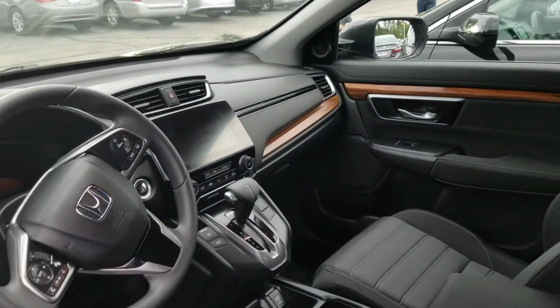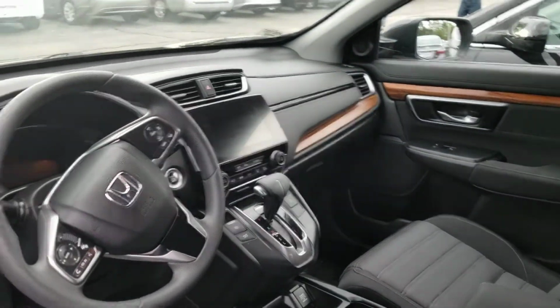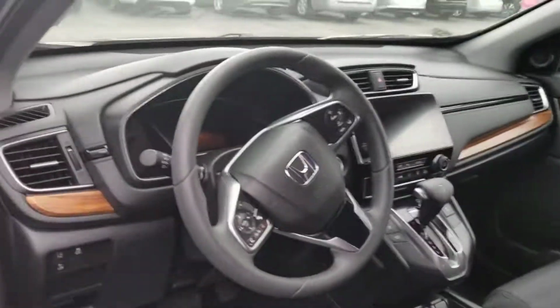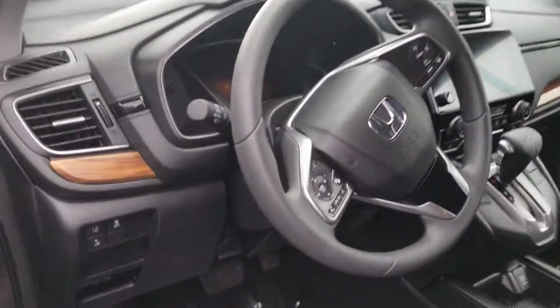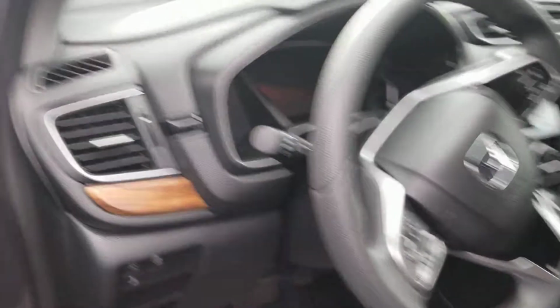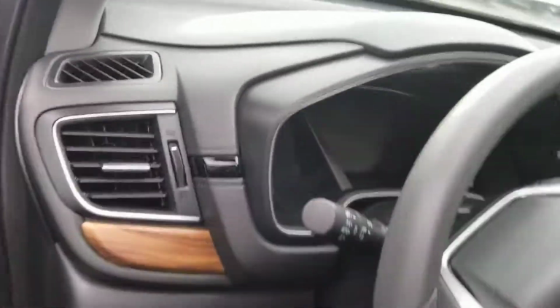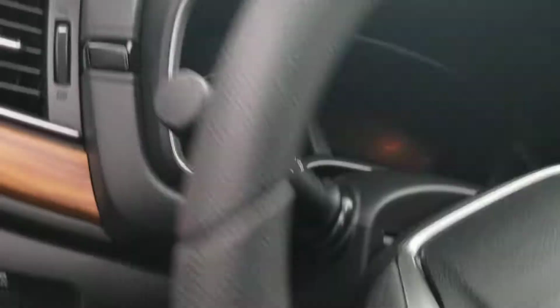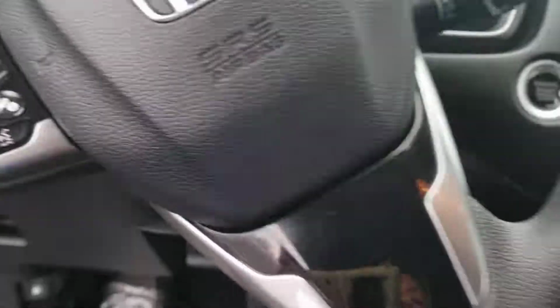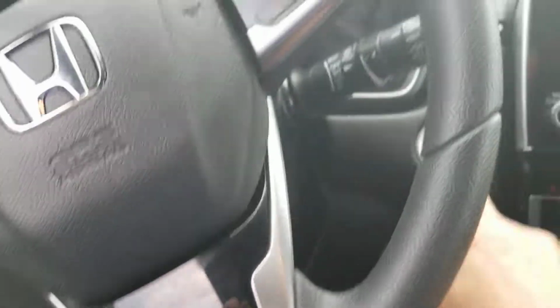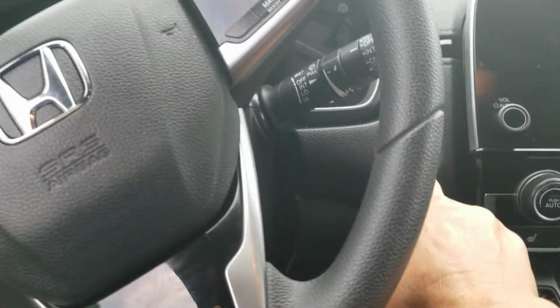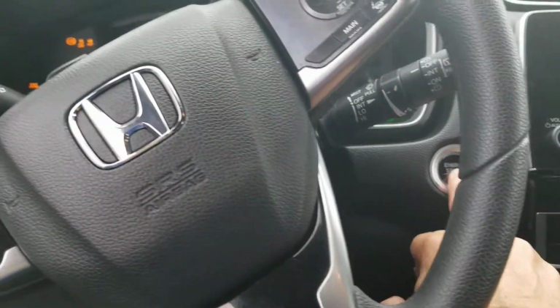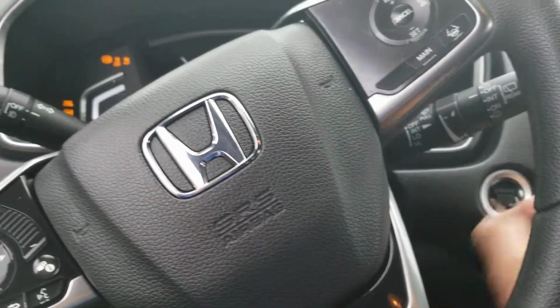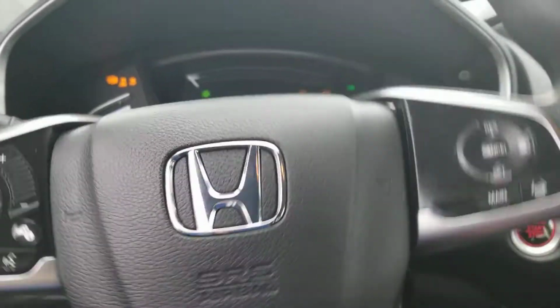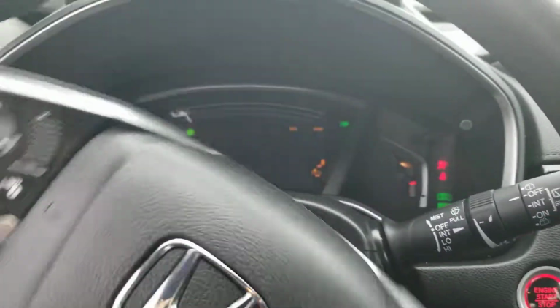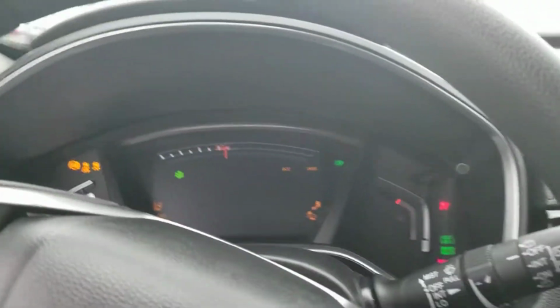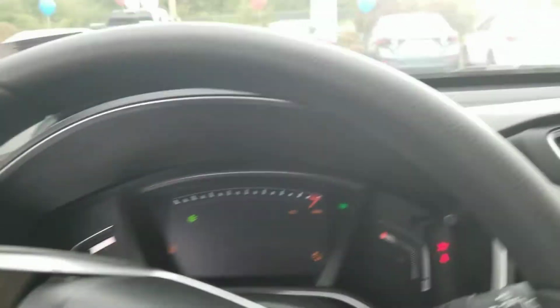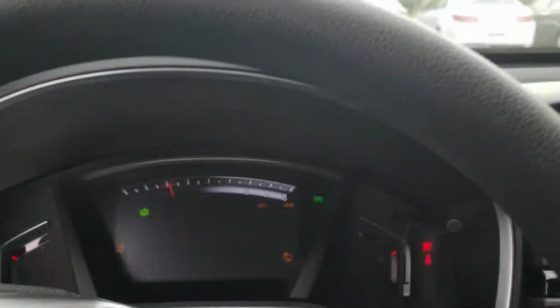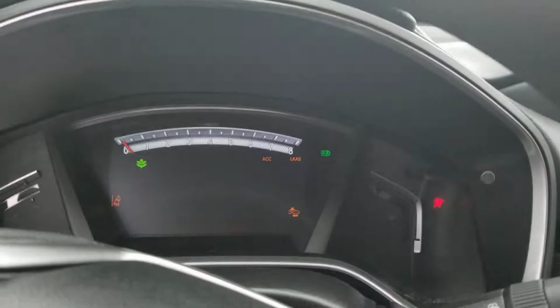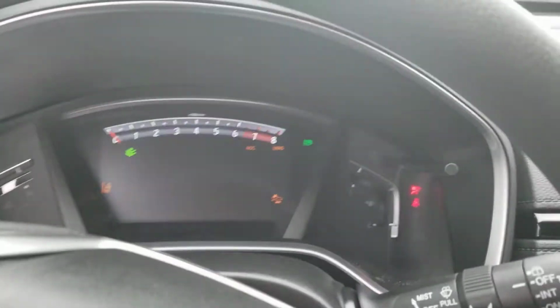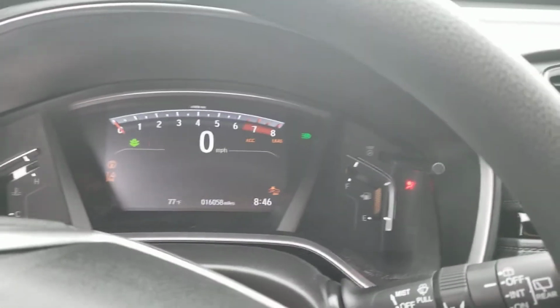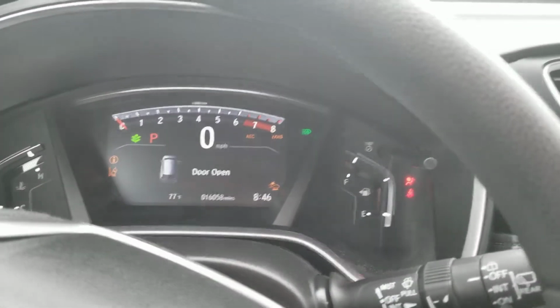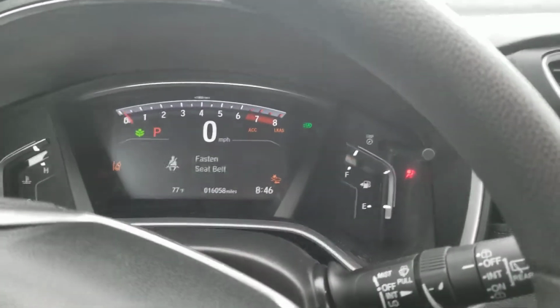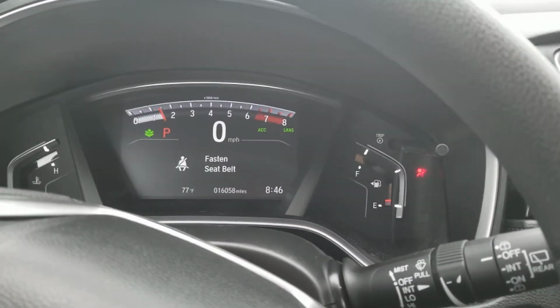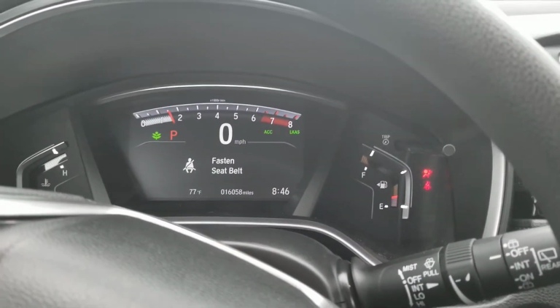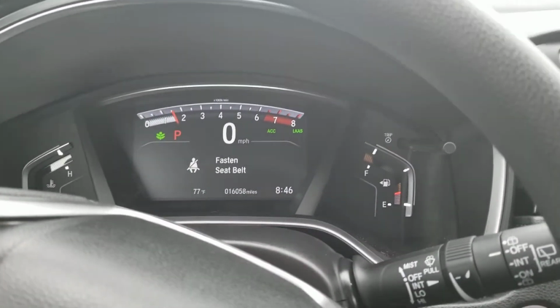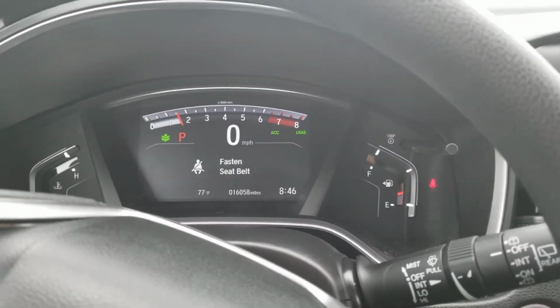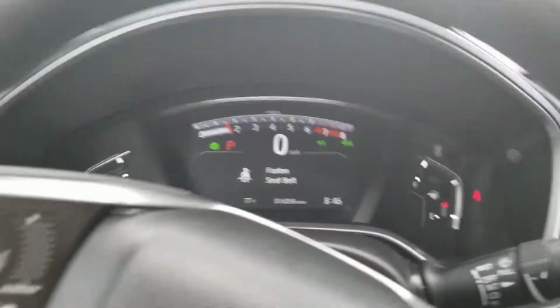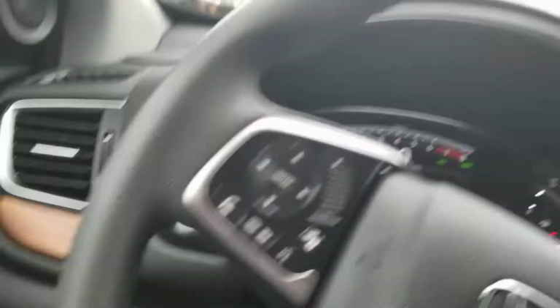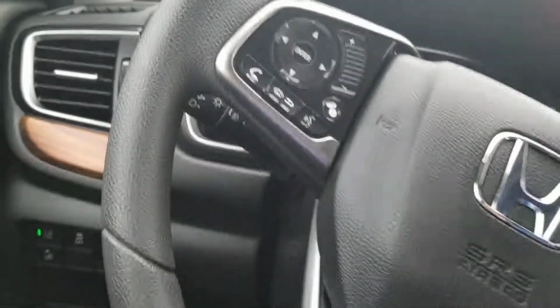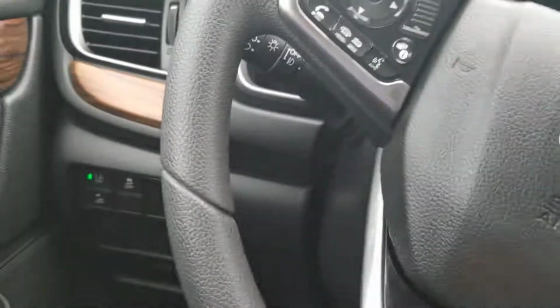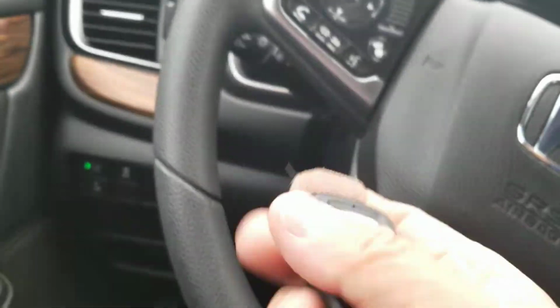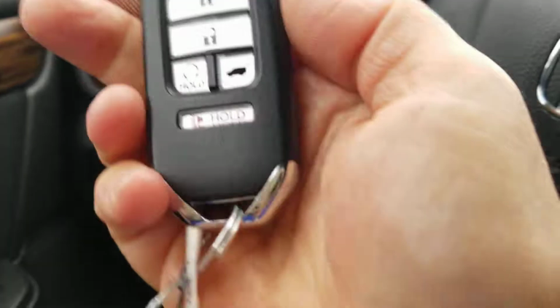Let me start this up for you. There's your instrument cluster. It also has remote start — I should show you that.